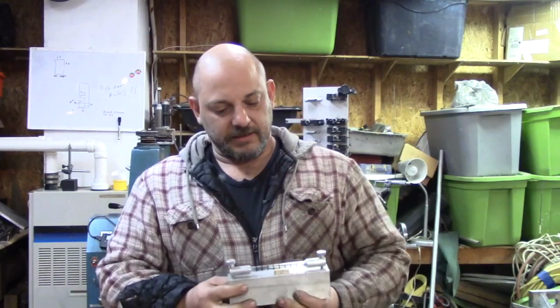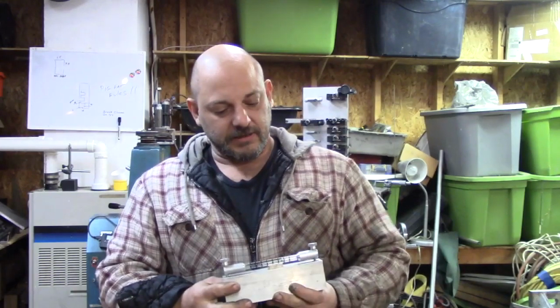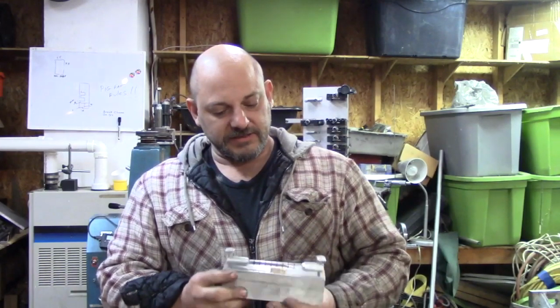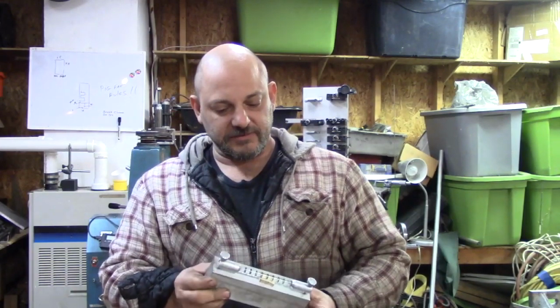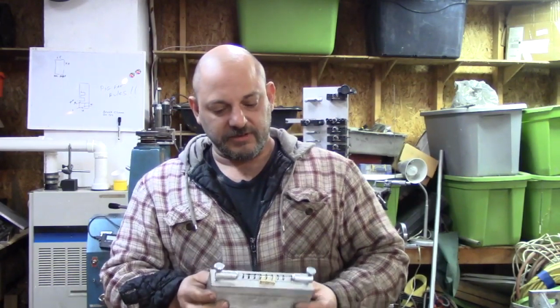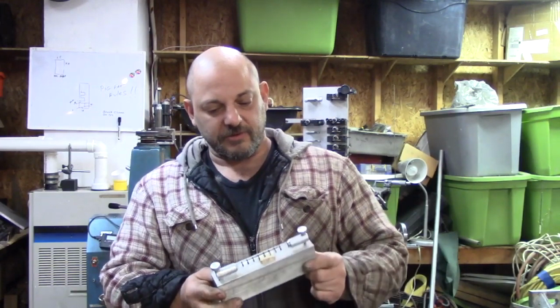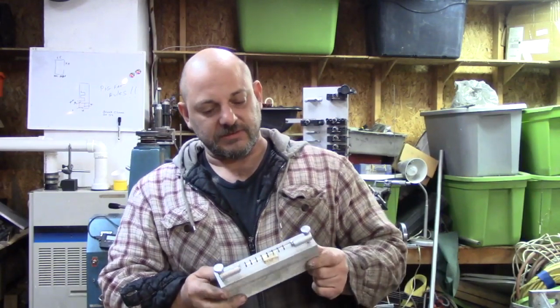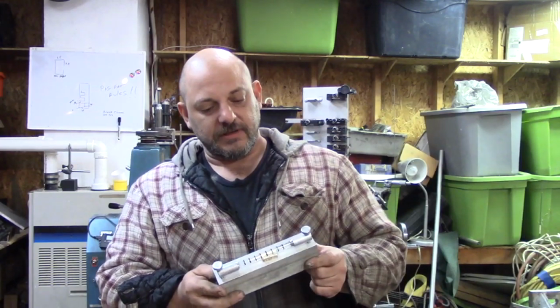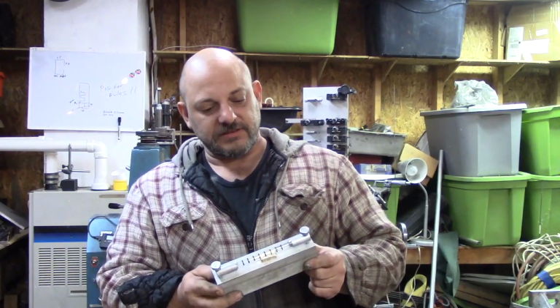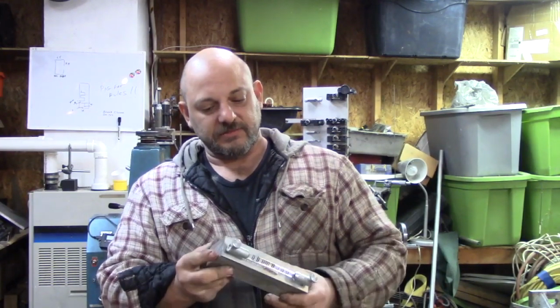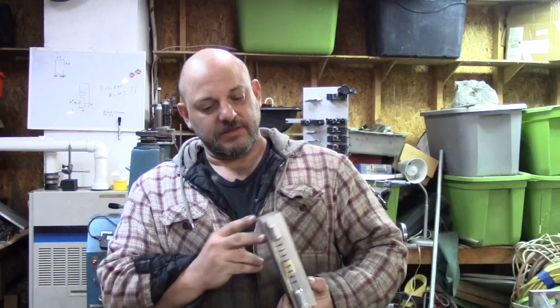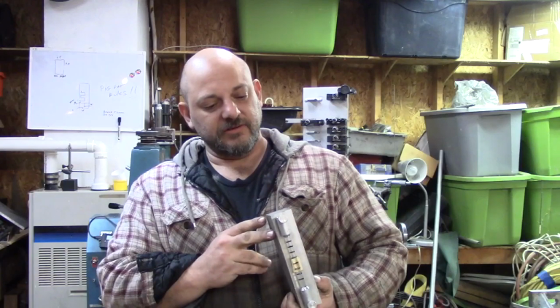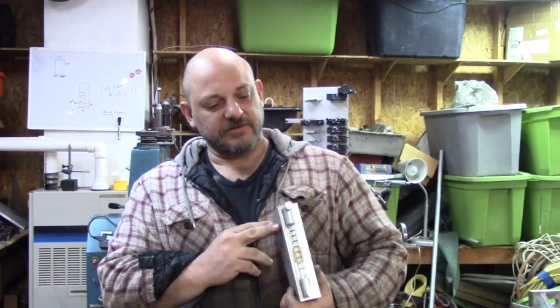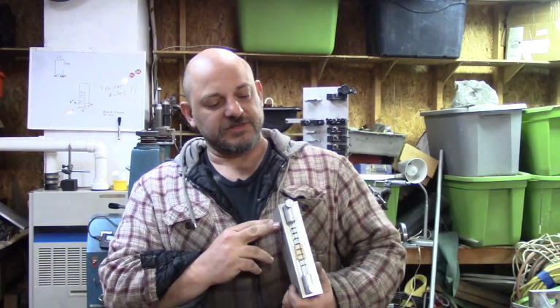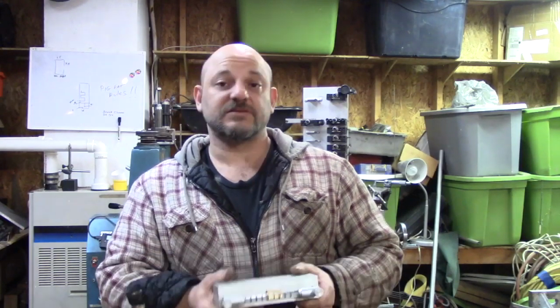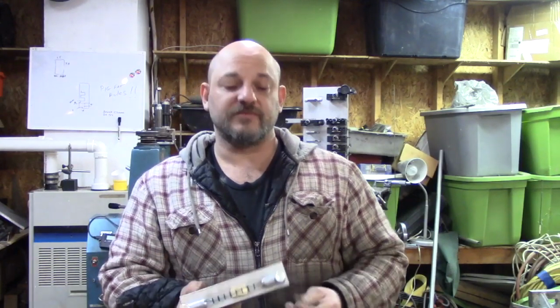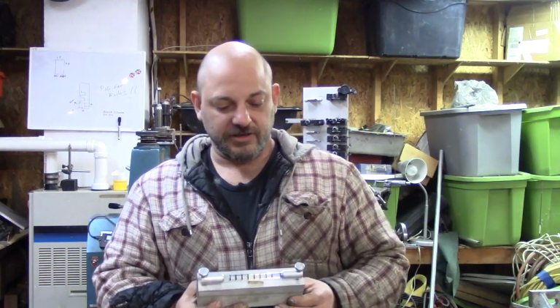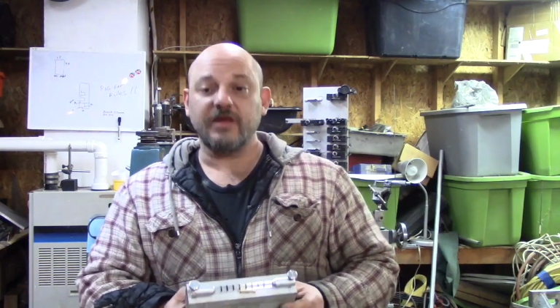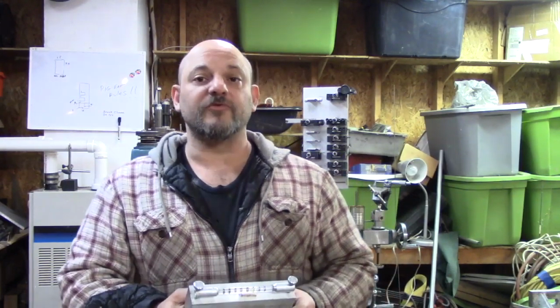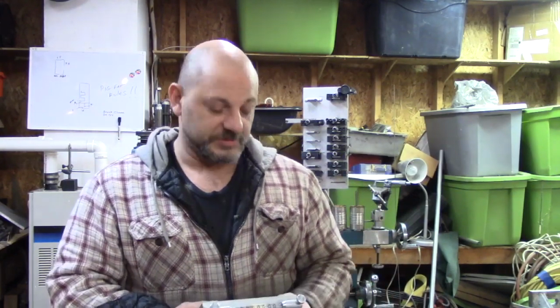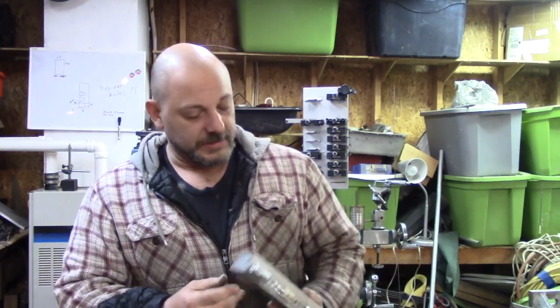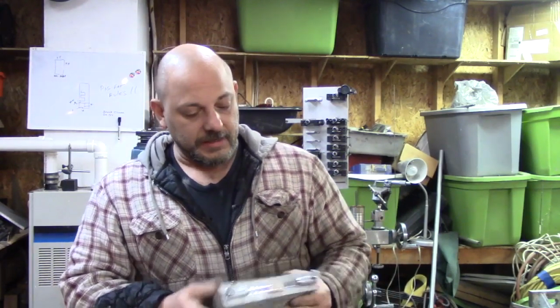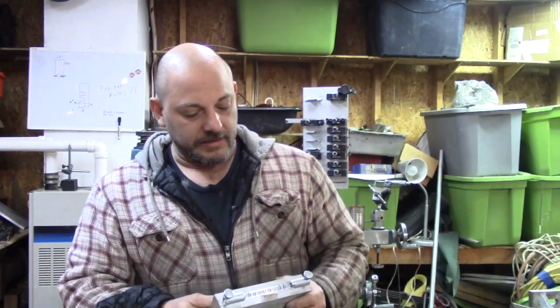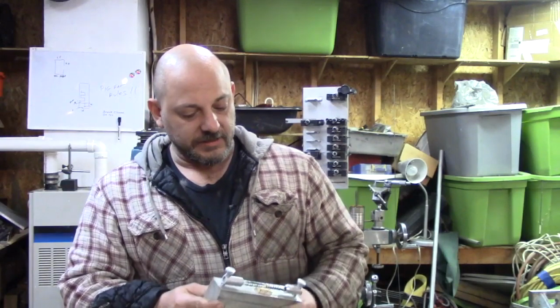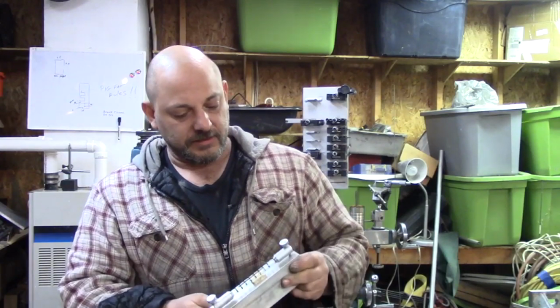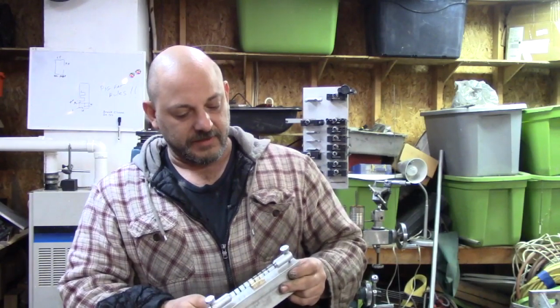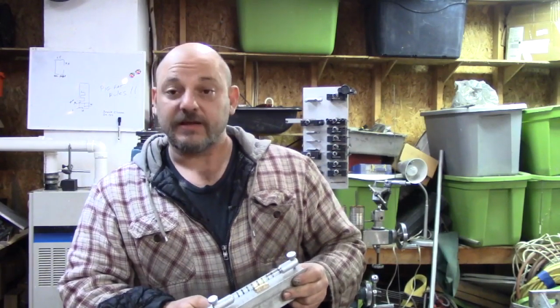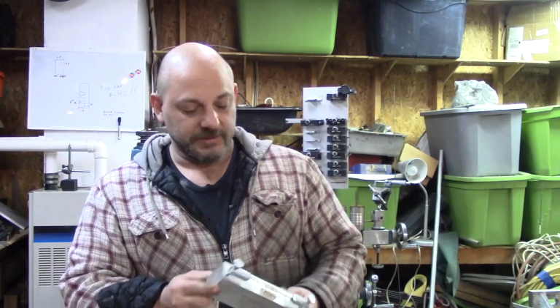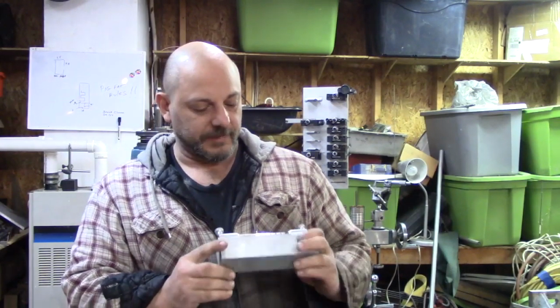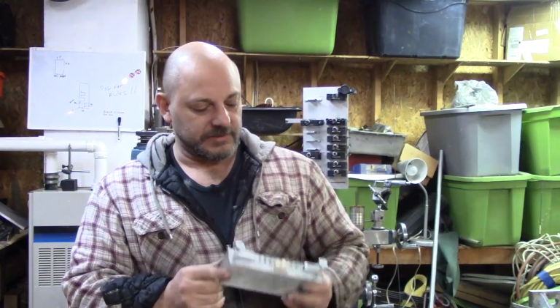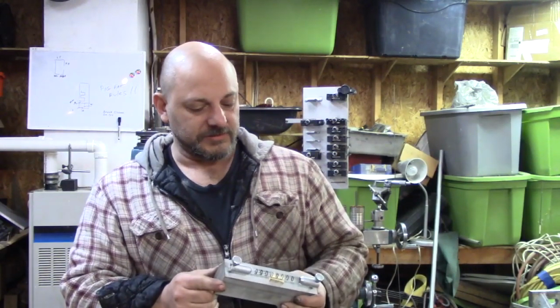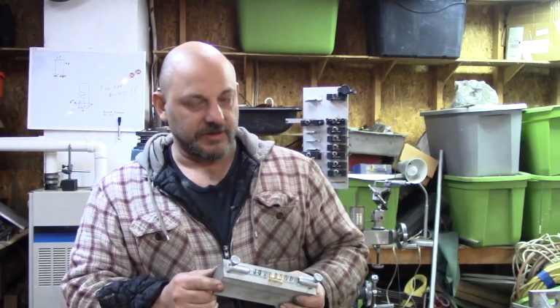I made this after reading some posts and seeing some YouTube videos on using a sensitive level to check your lathe bed for warp. And that's what I did — I found out I had some. It was worth the effort.